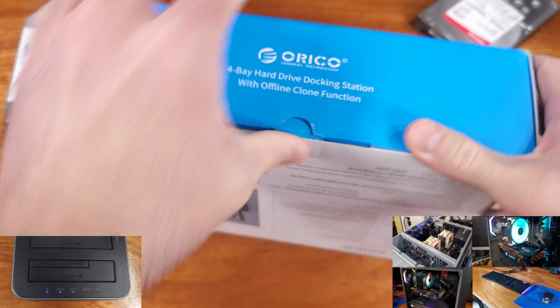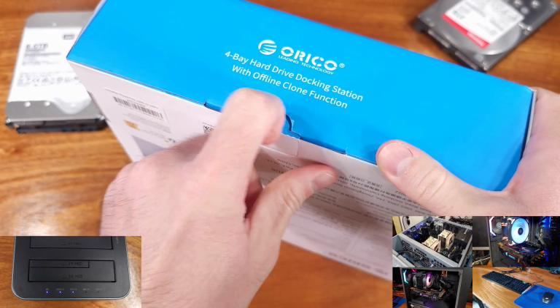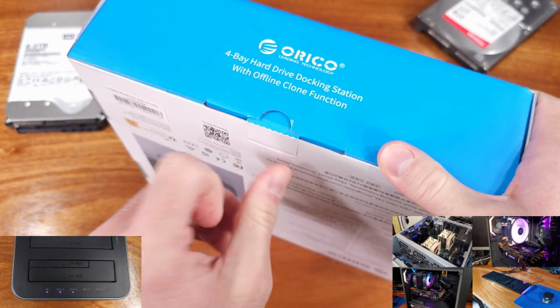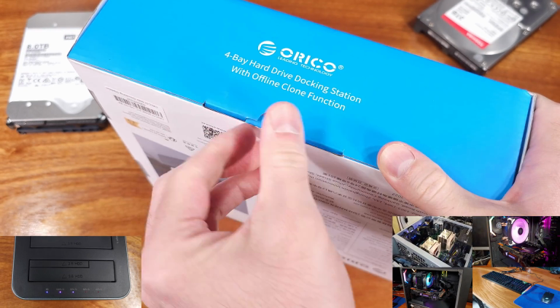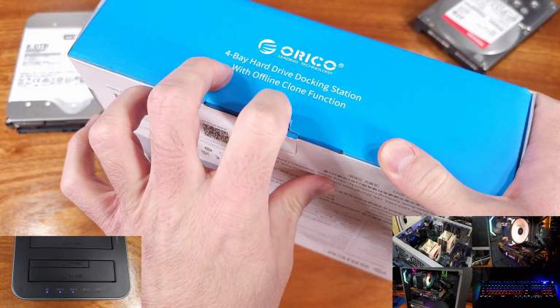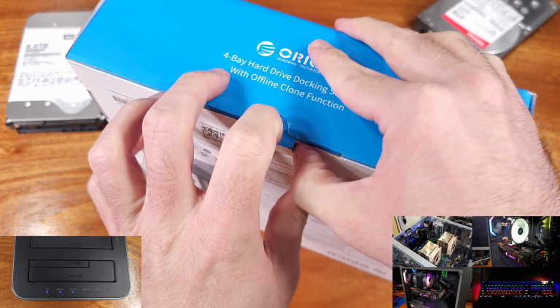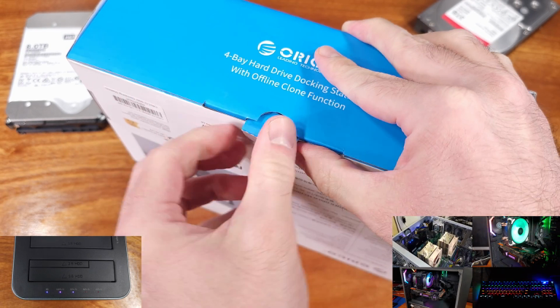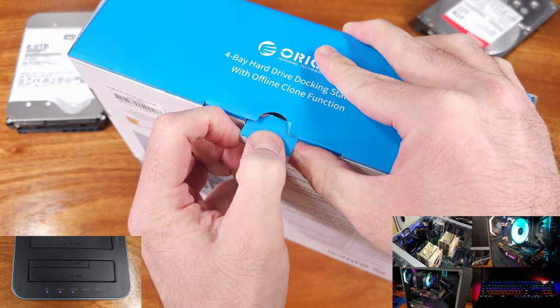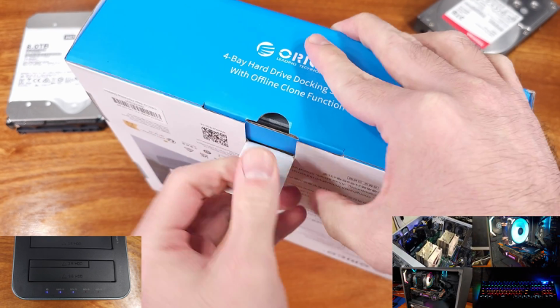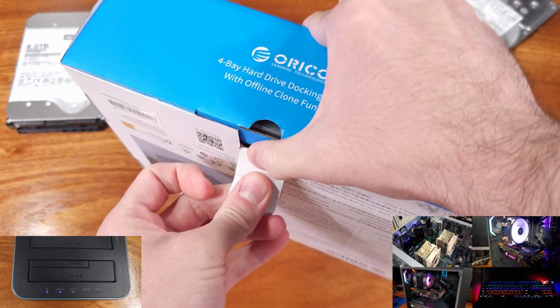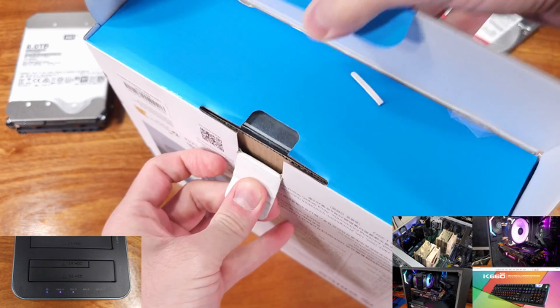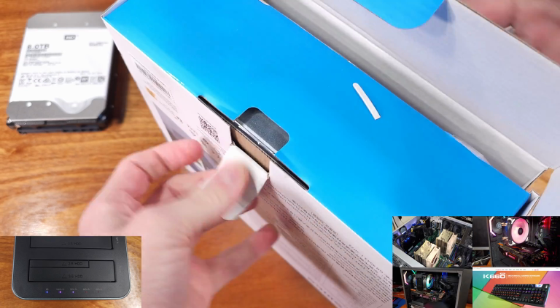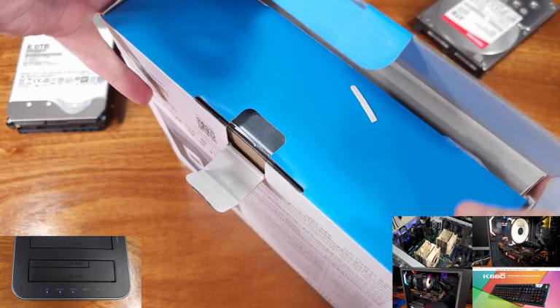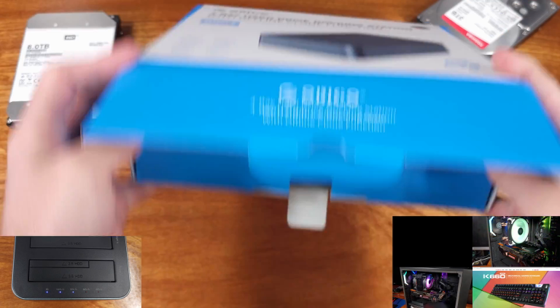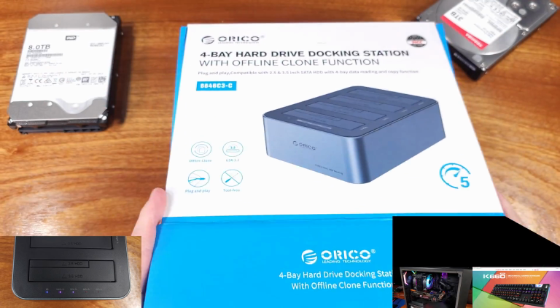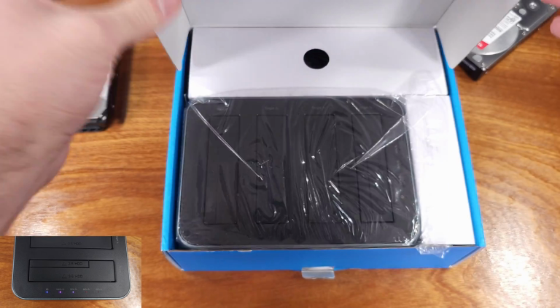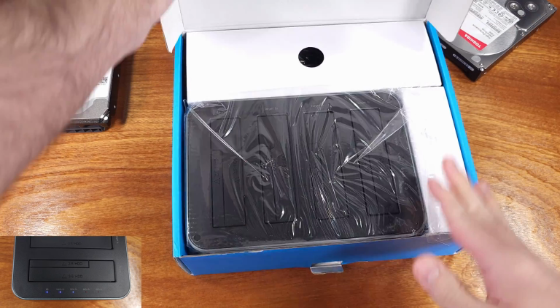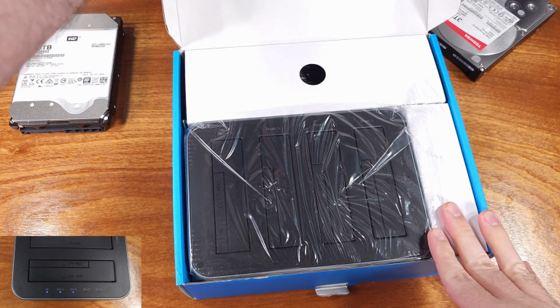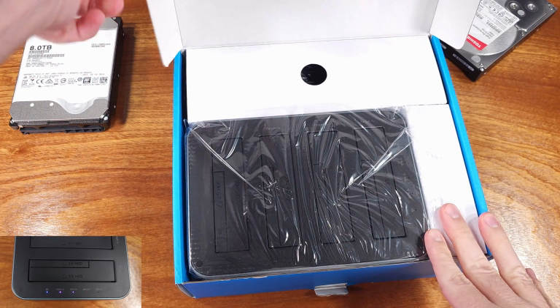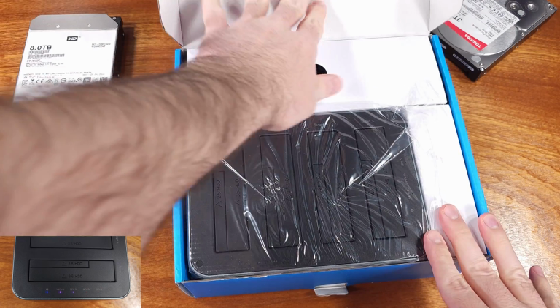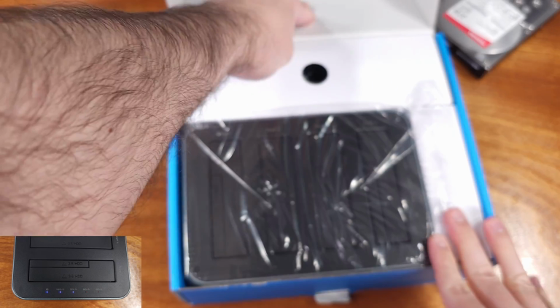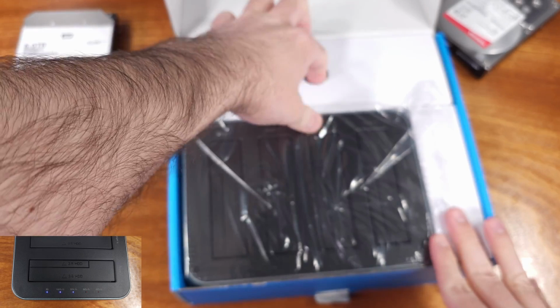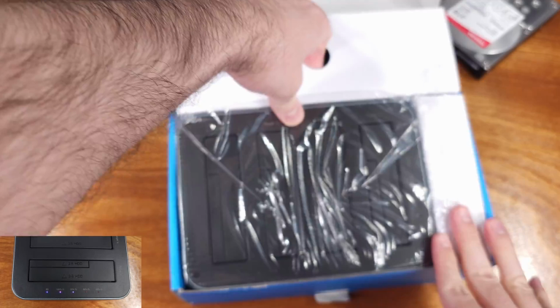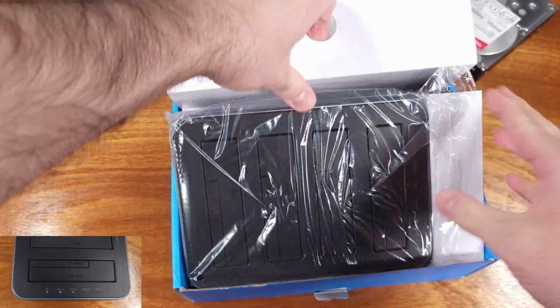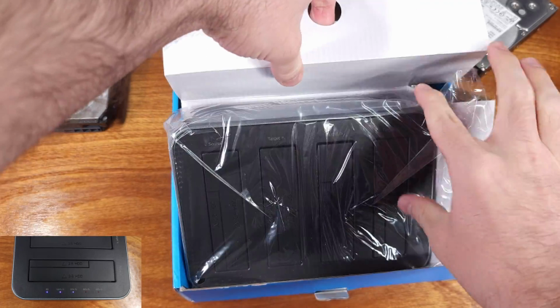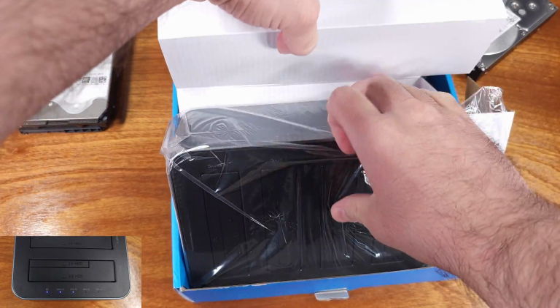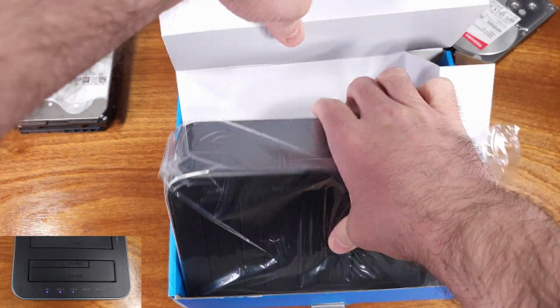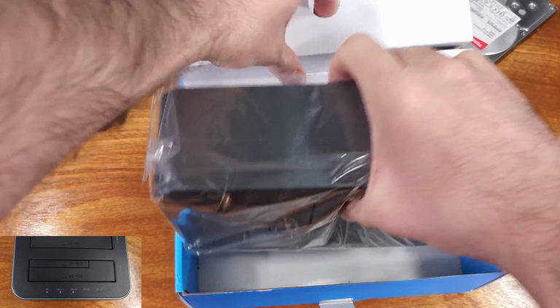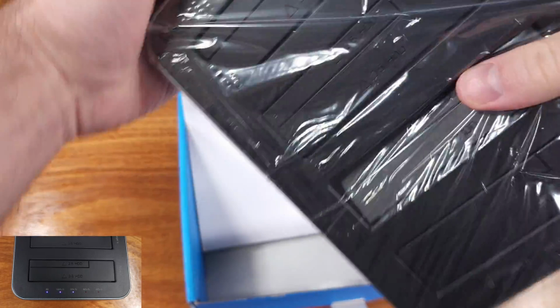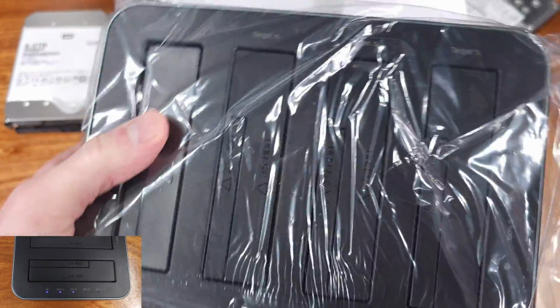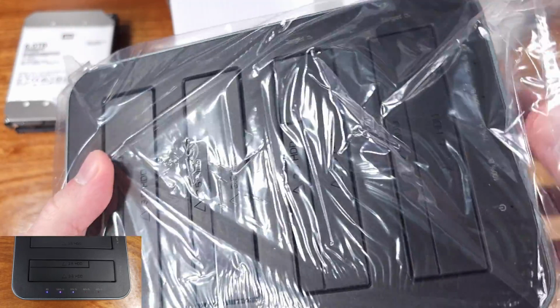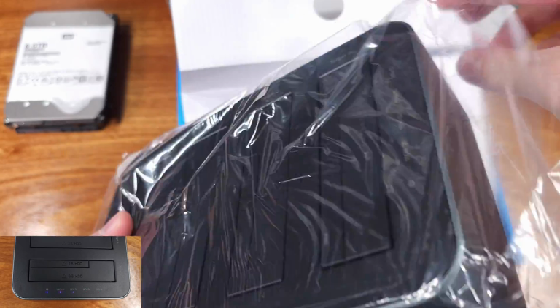This docking station comes with dual functionality. It can either function as a dock, allowing you to connect up to four 20TB hard drives to your PC, or you can toggle it by a switch on the backside and turn this docking station into a hard drive cloning tool.